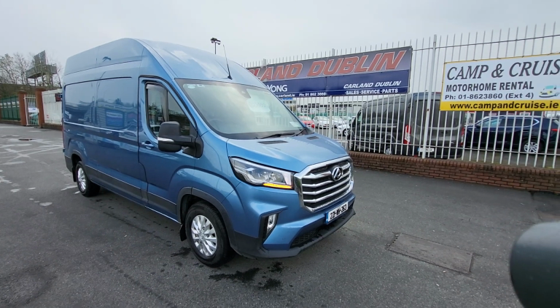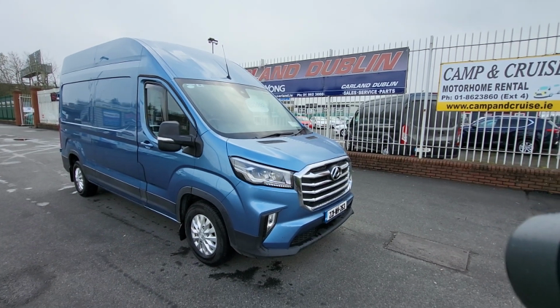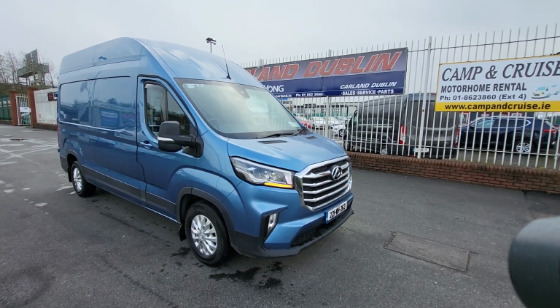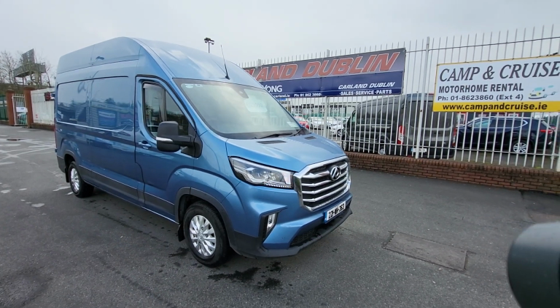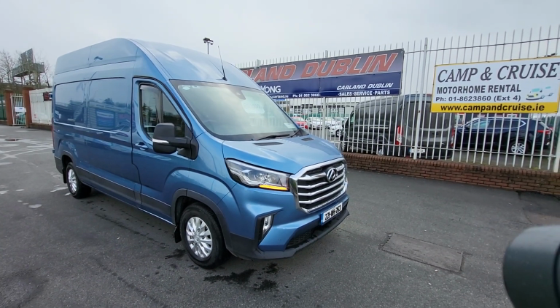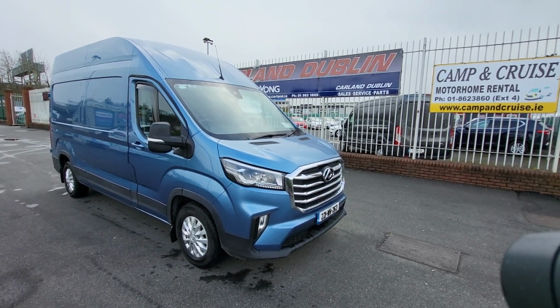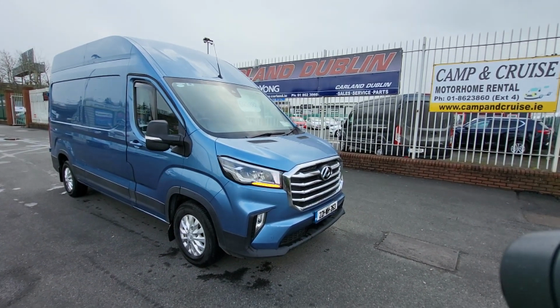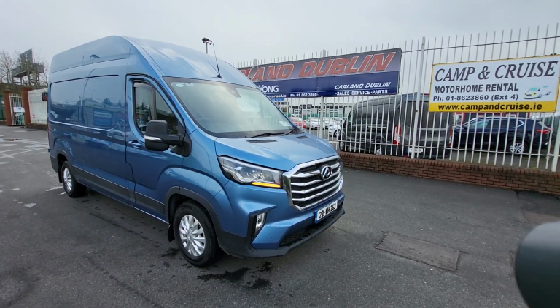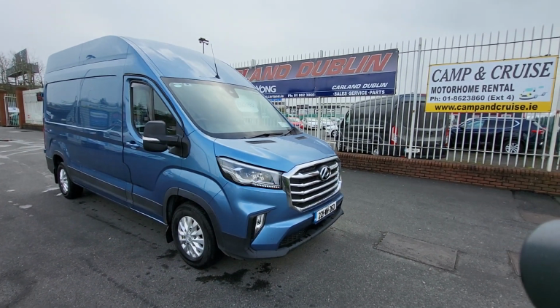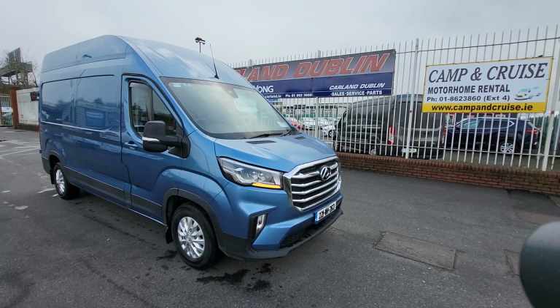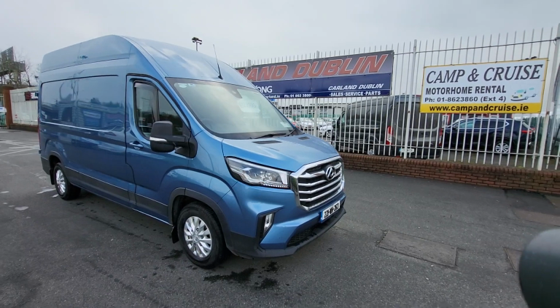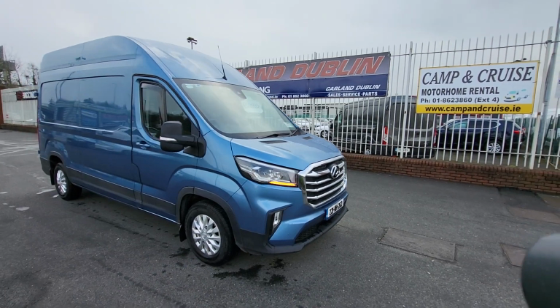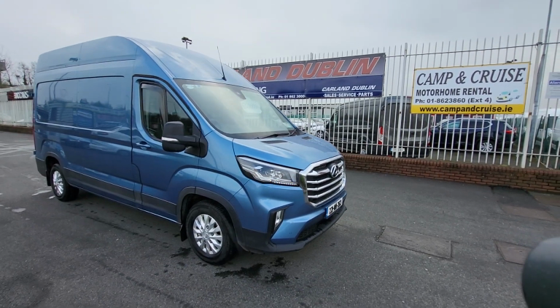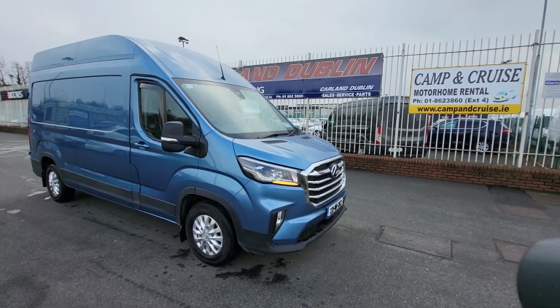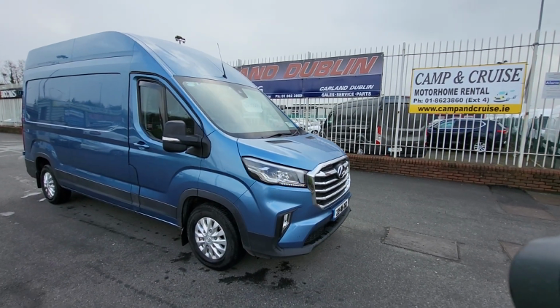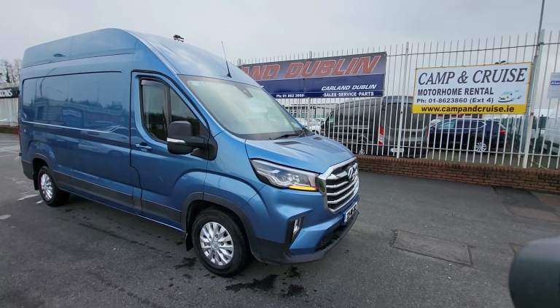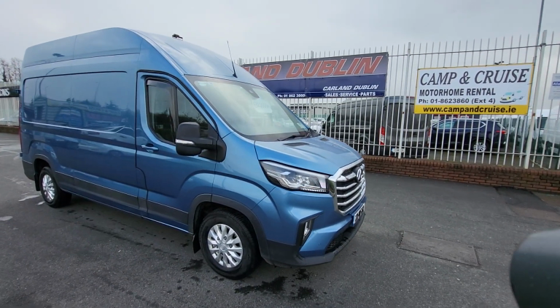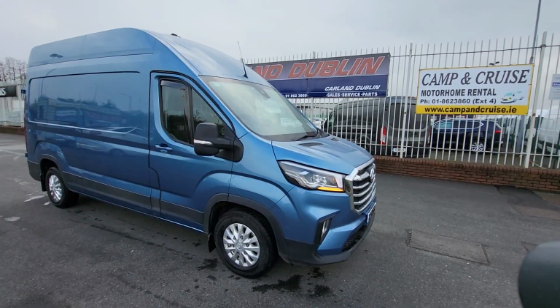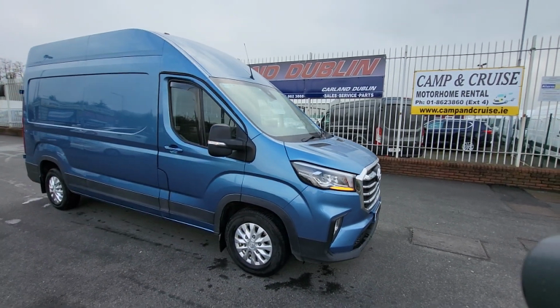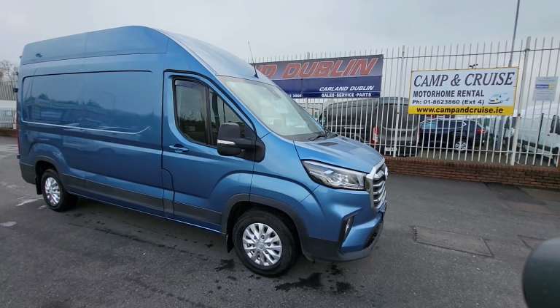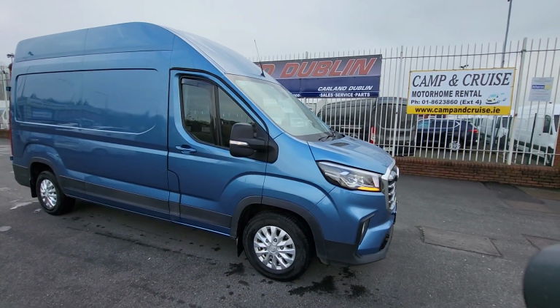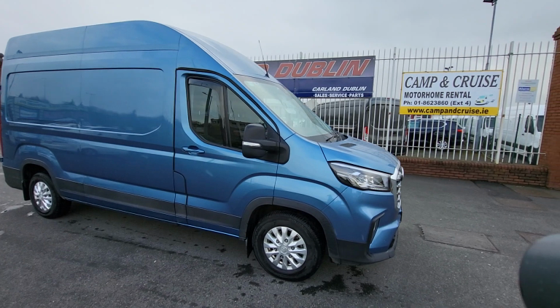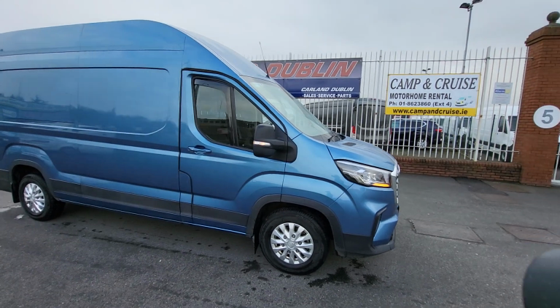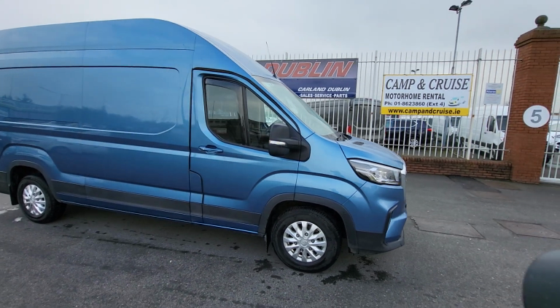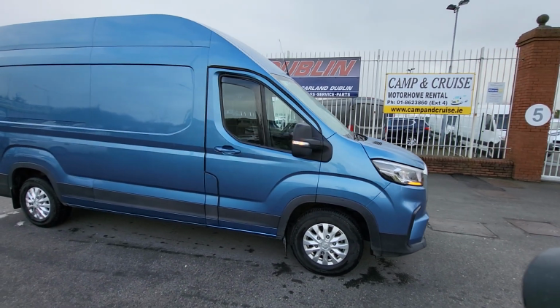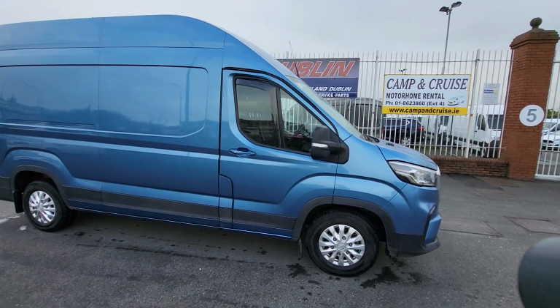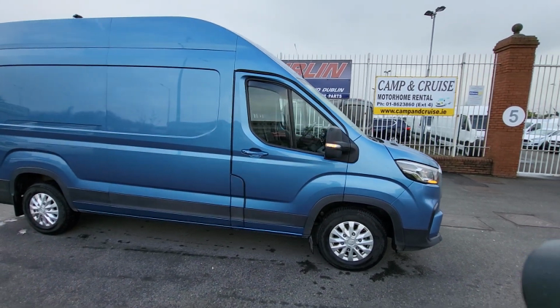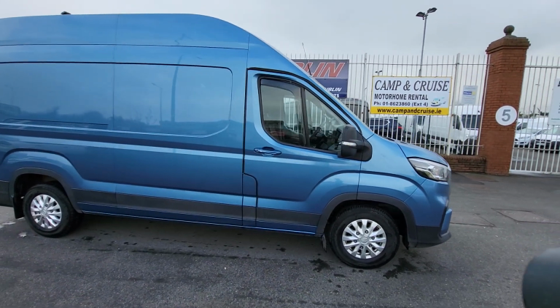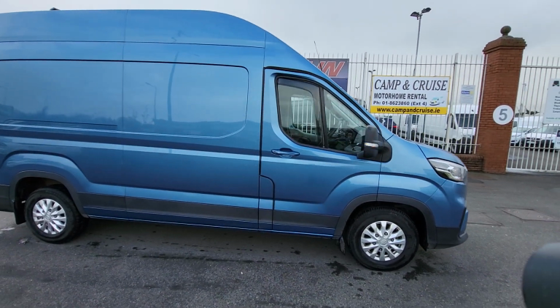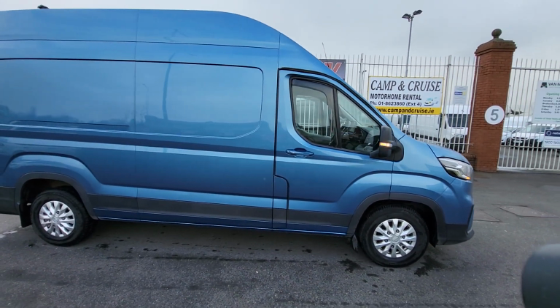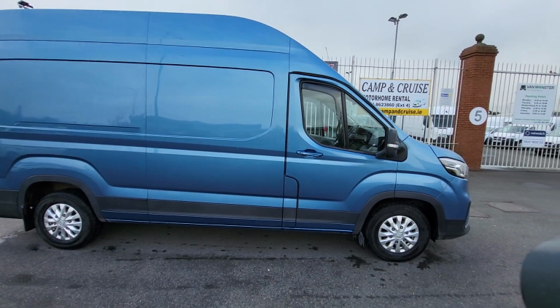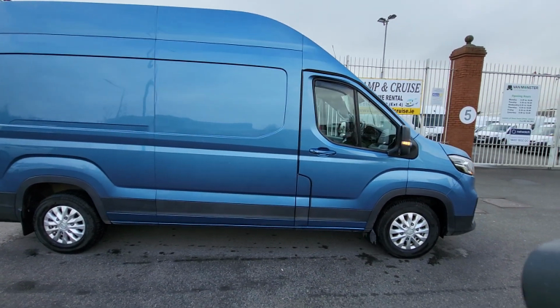Good afternoon guys, welcome everybody from Carland Dublin here on the Airport Road, North County Dublin. Just landed into stock is this 221 plate SAIC Maxus Deliver 9, finished in metallic blue, high roof, Lux model, with alloy wheels.